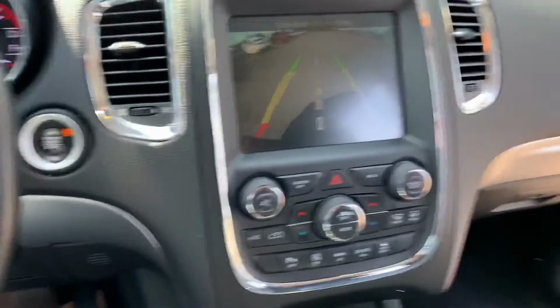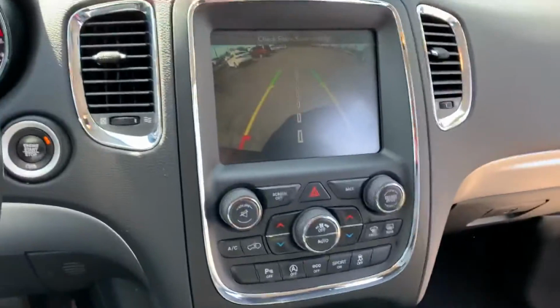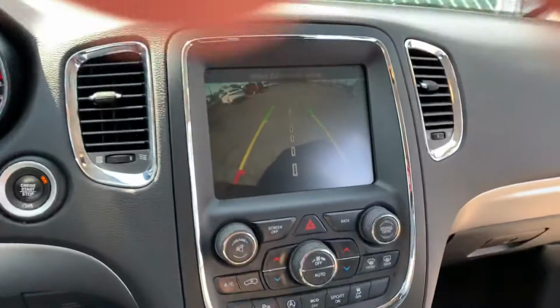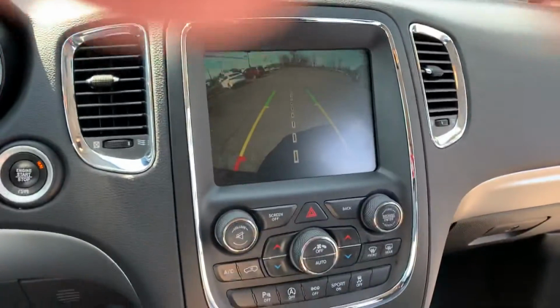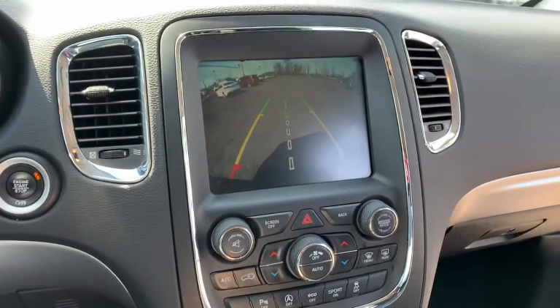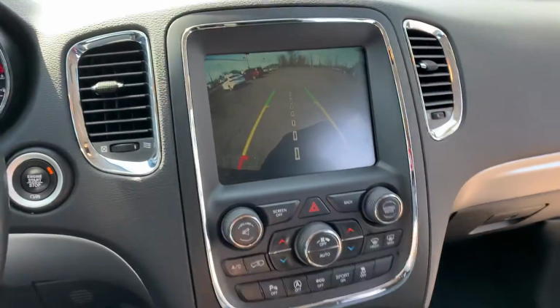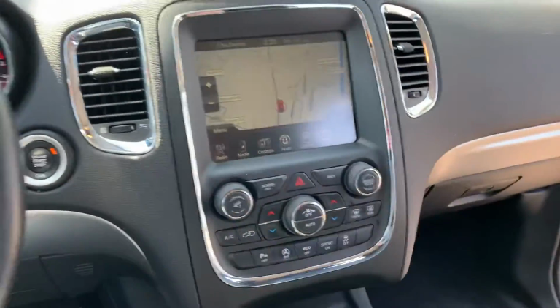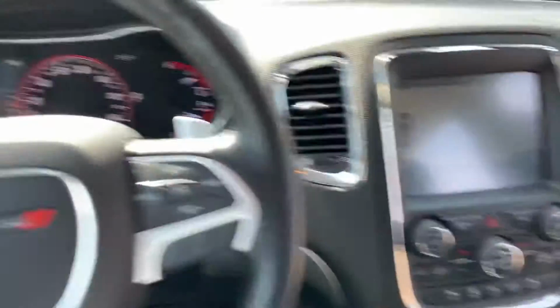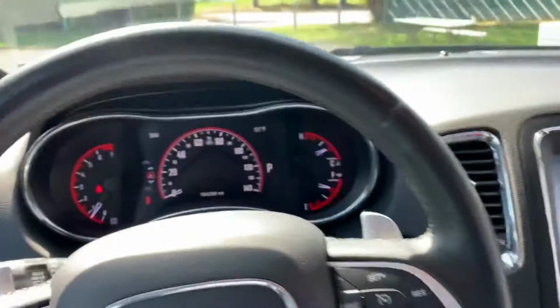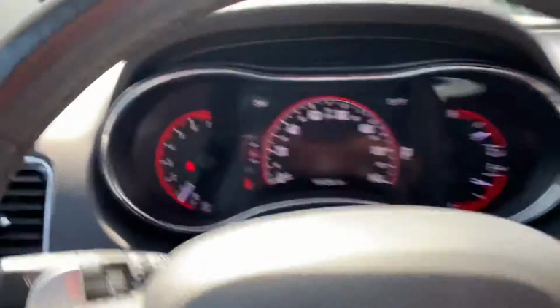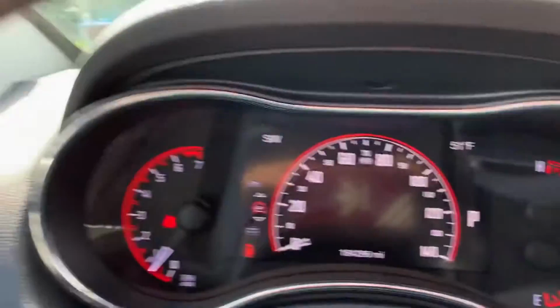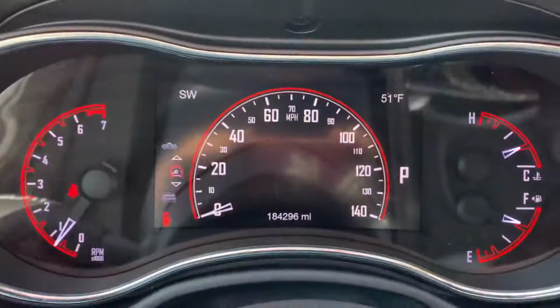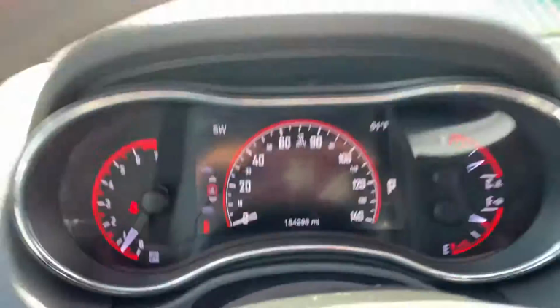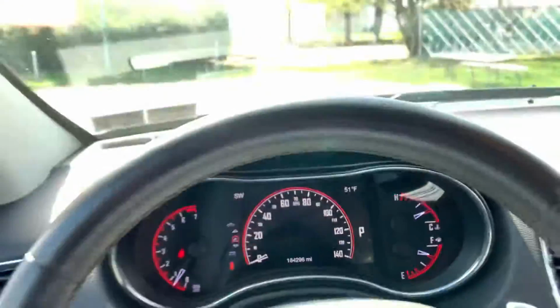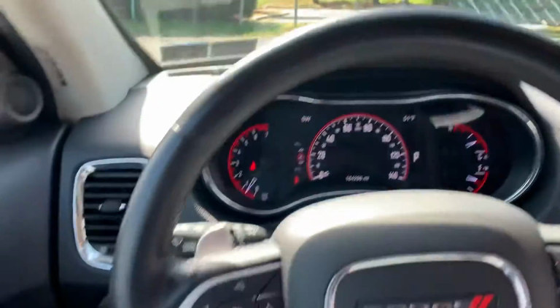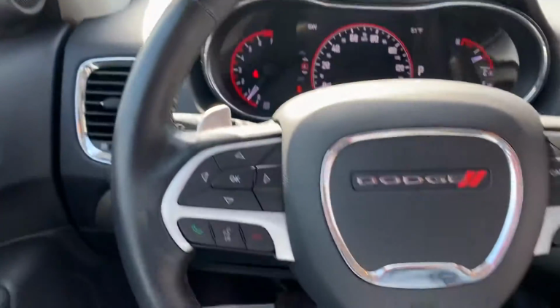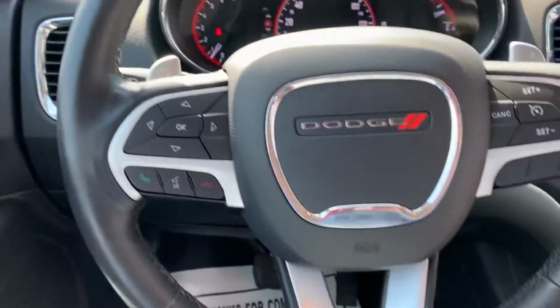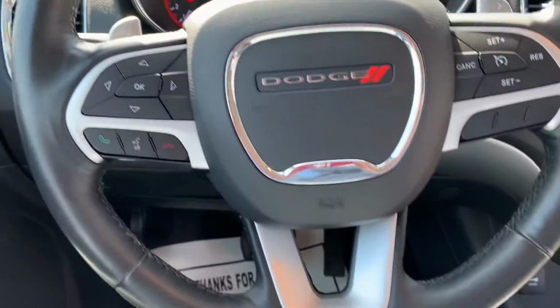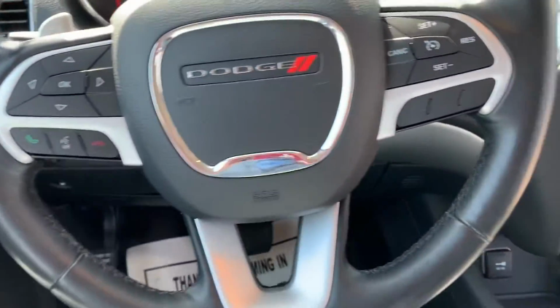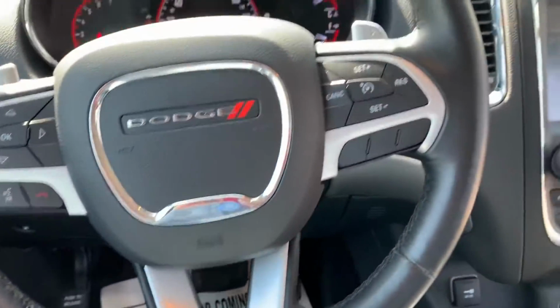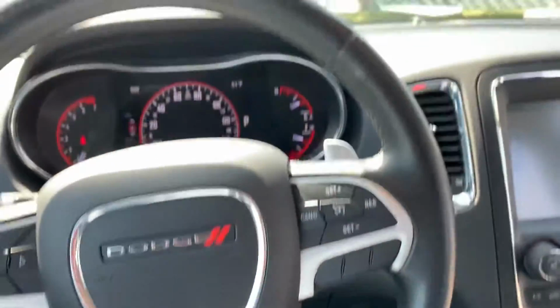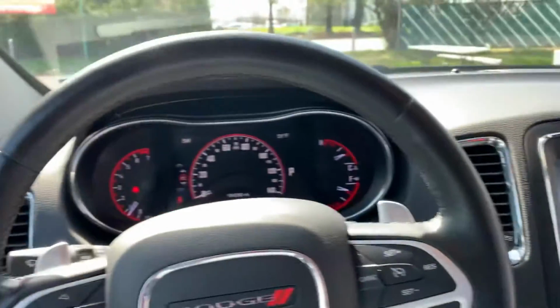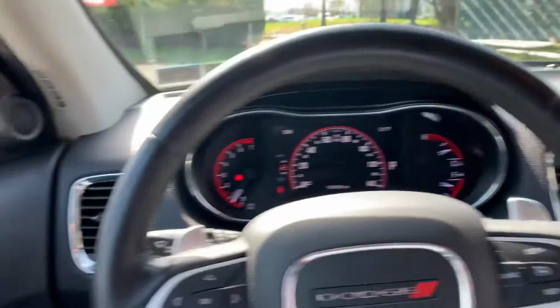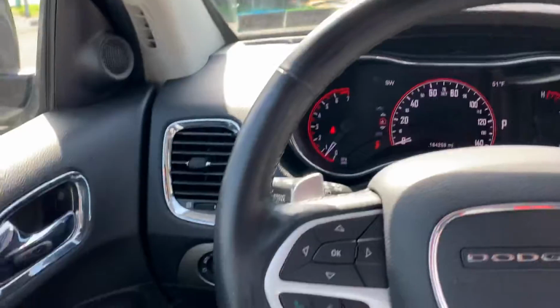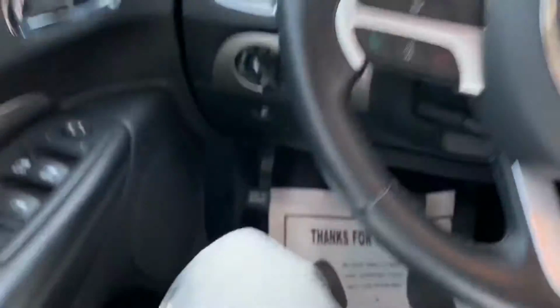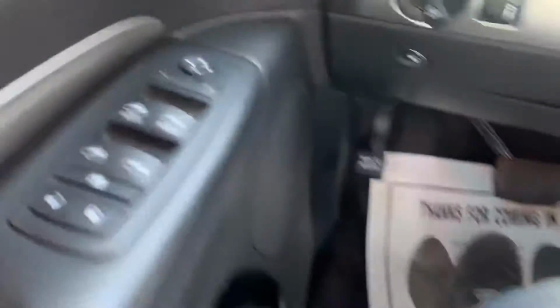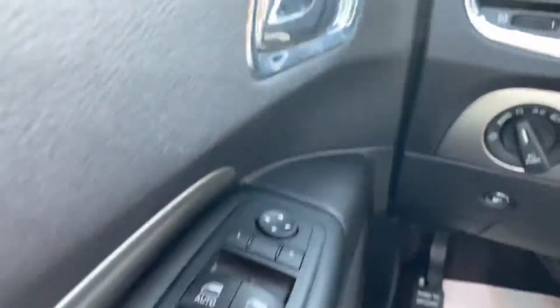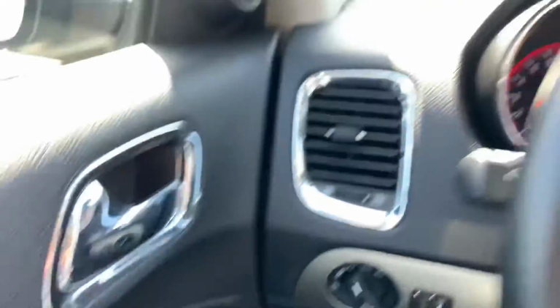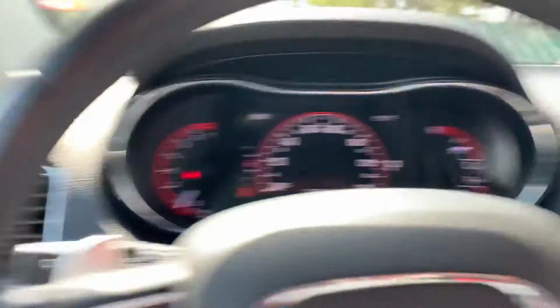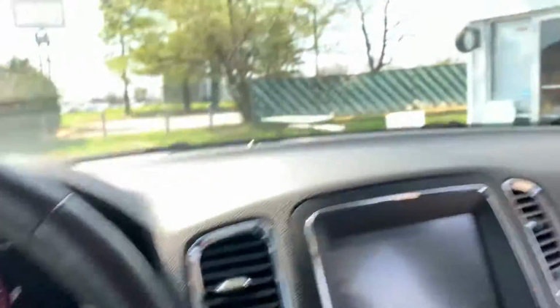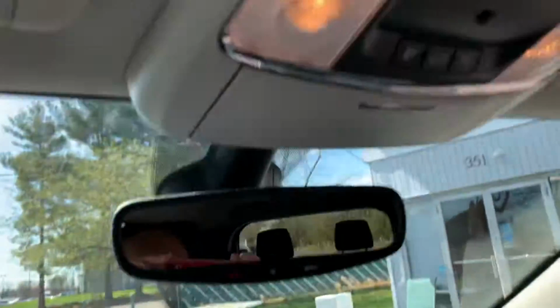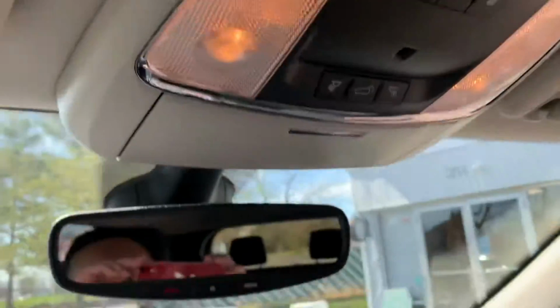You got the push to start engine, put it in park. You got the digital dashboard, Bluetooth on the steering wheel, radio controls, cruise control. This thing is loaded, loaded.